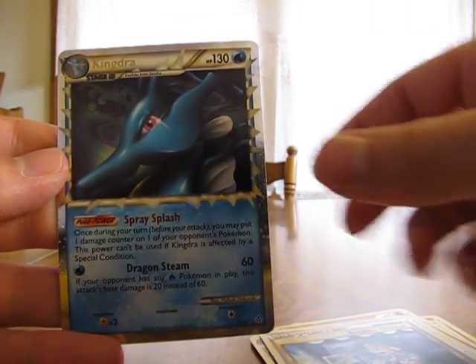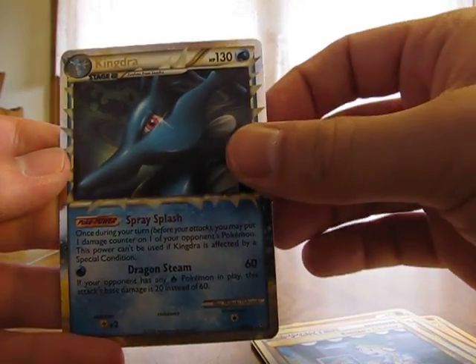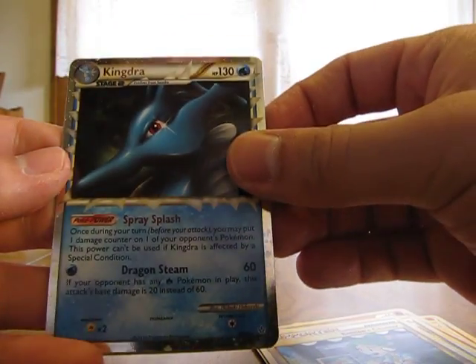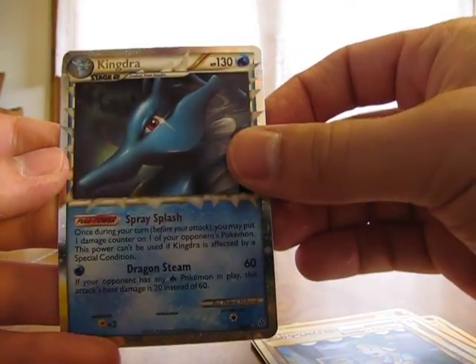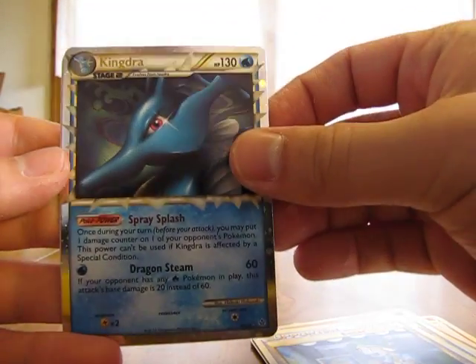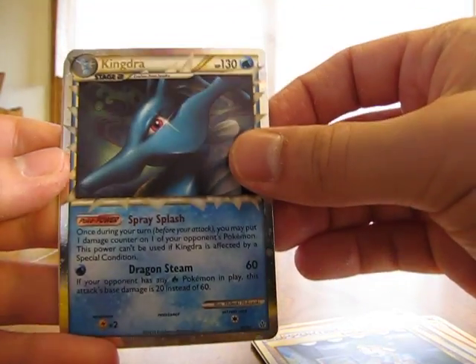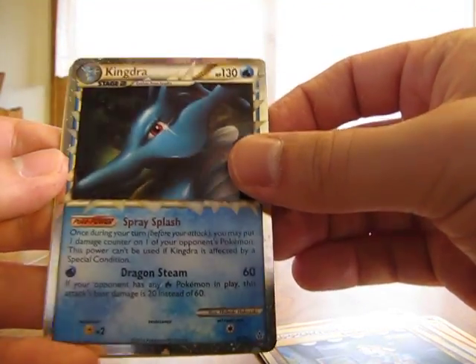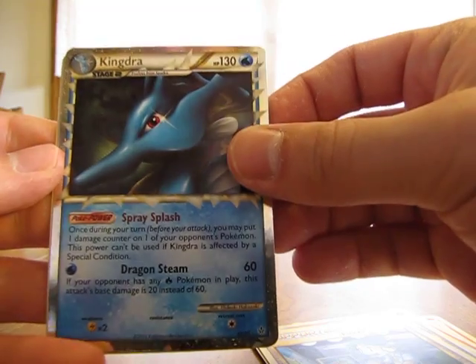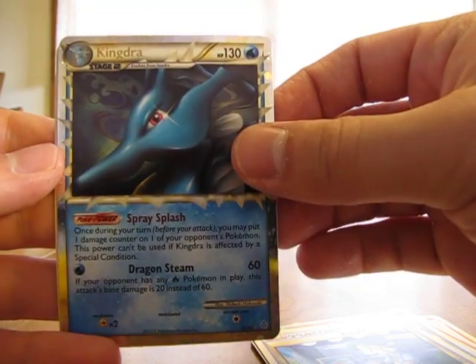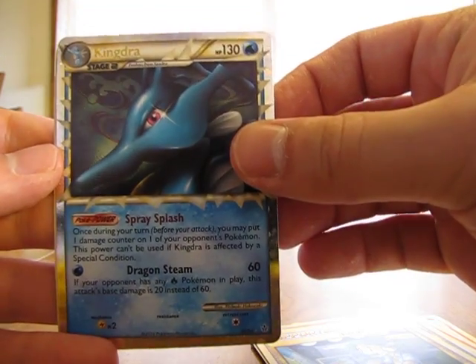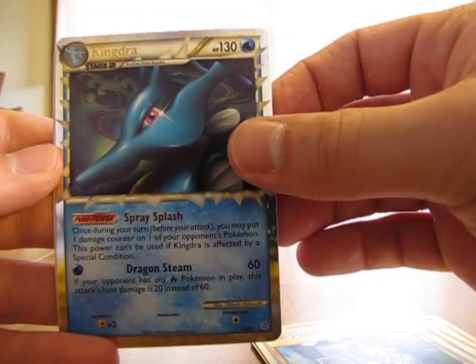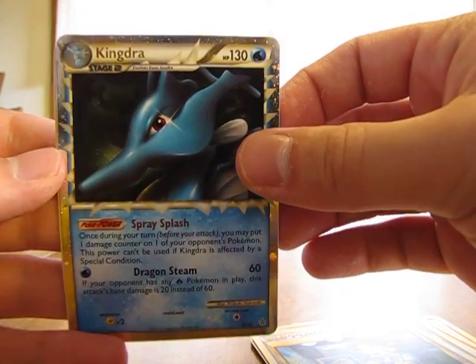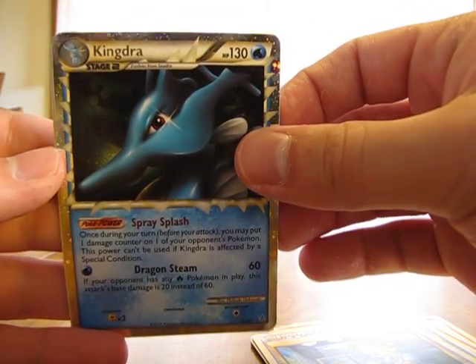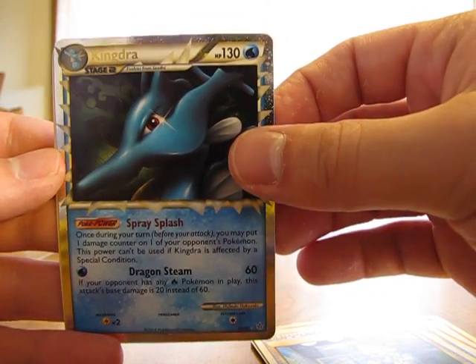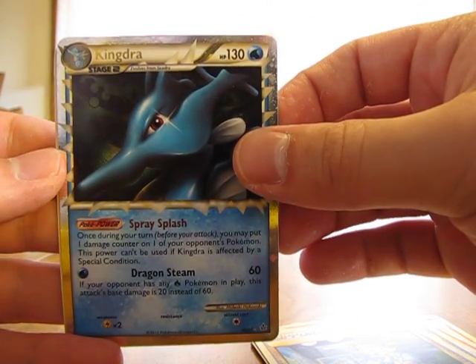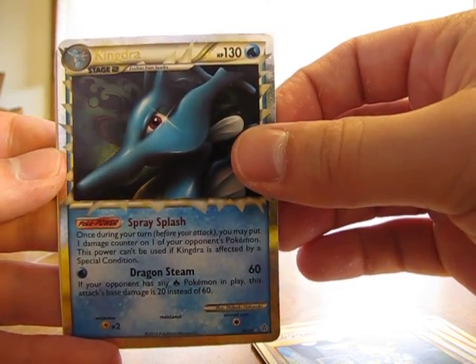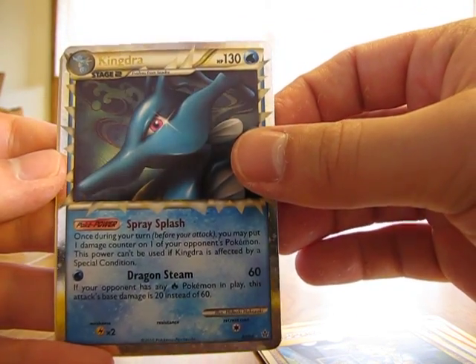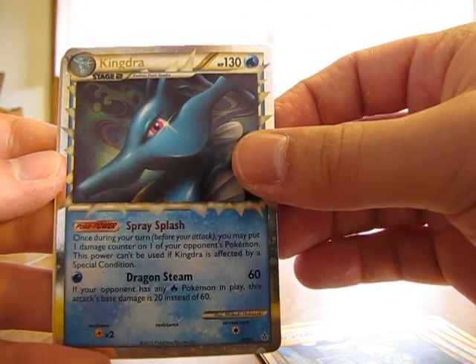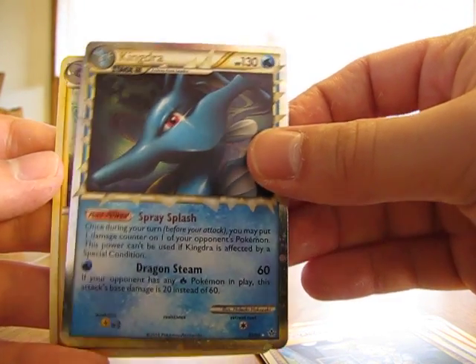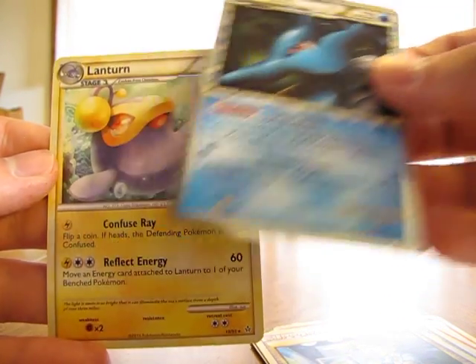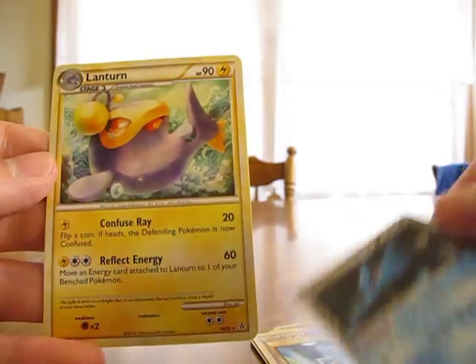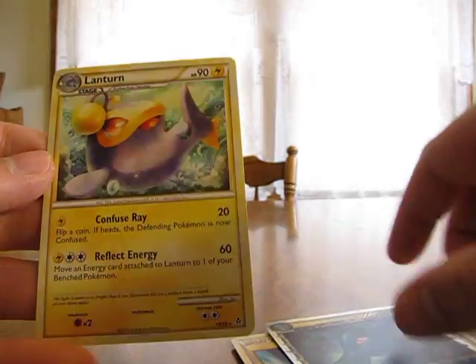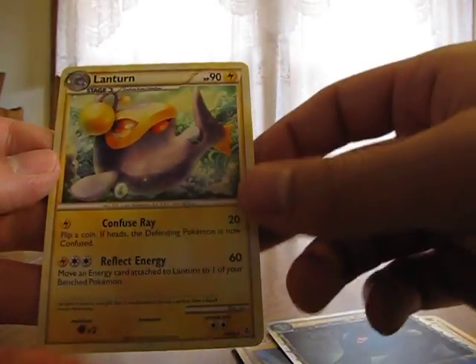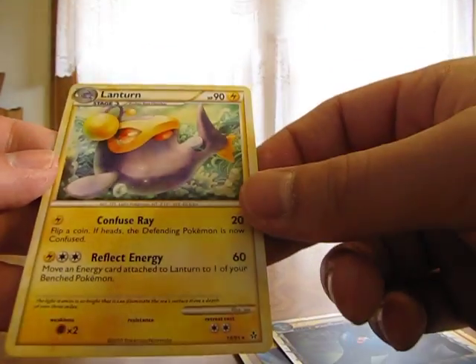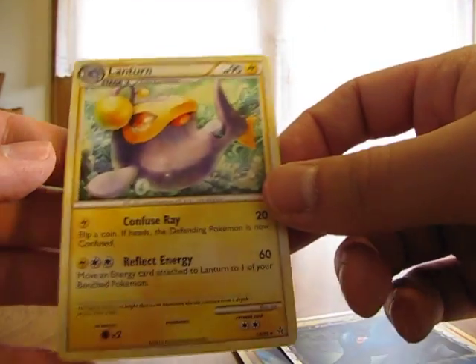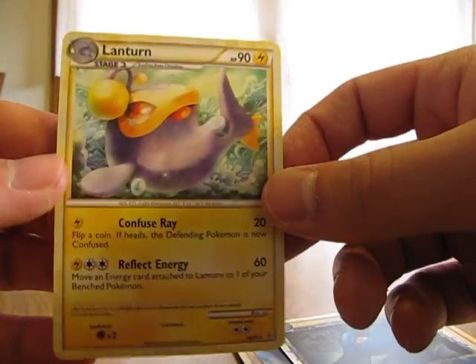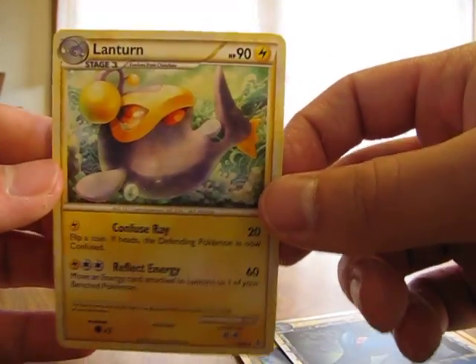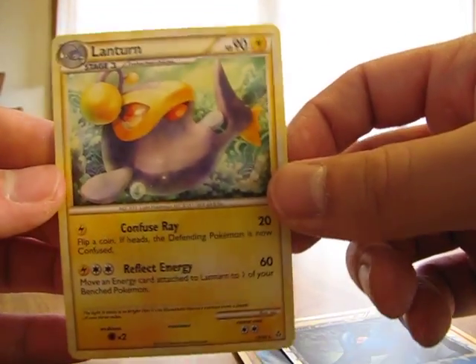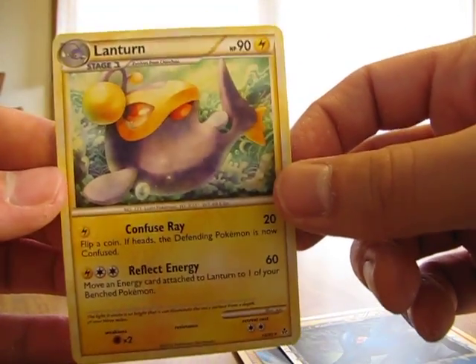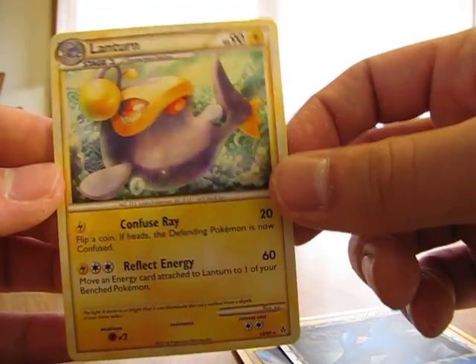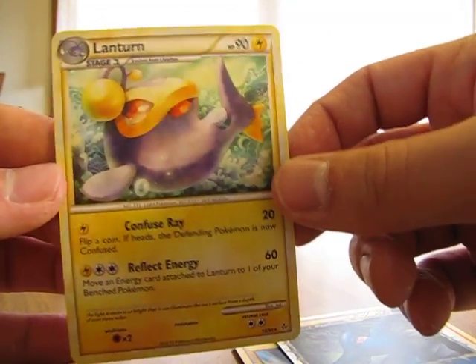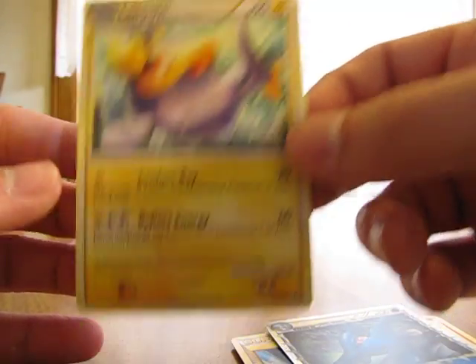A Kingdra Prime — wow, that's great right there. I haven't had this card yet. So Level X, a Holo, and a Prime in this pack. And then a Lanturn Rare. Wow, pretty good pulls out of this blister pack.